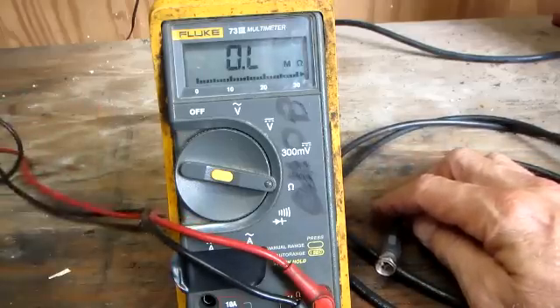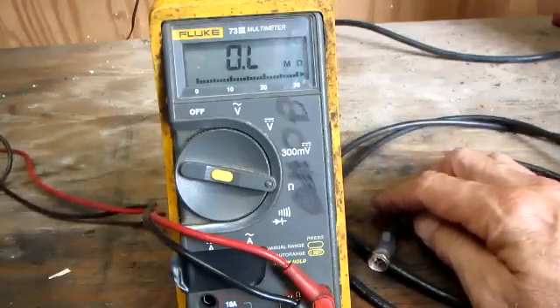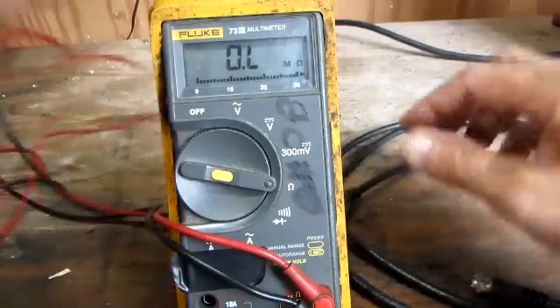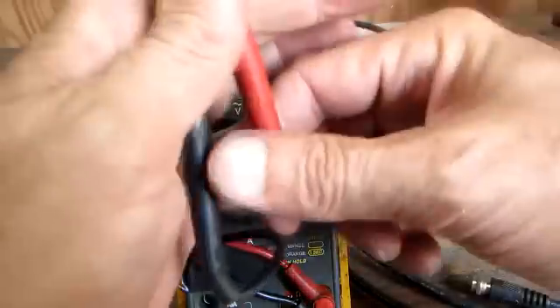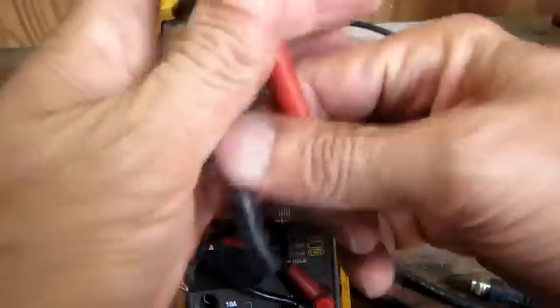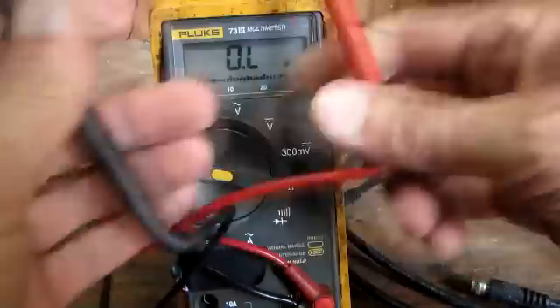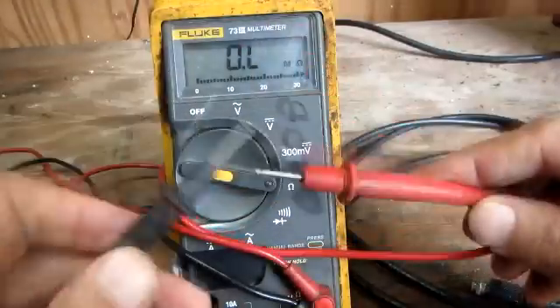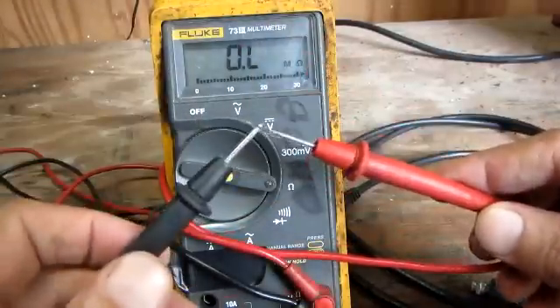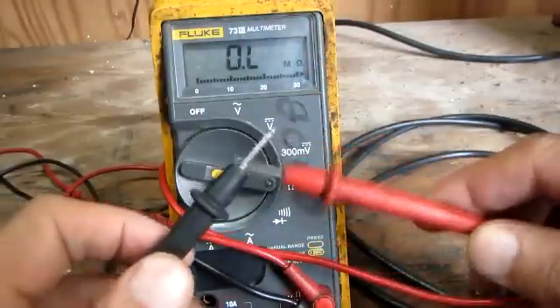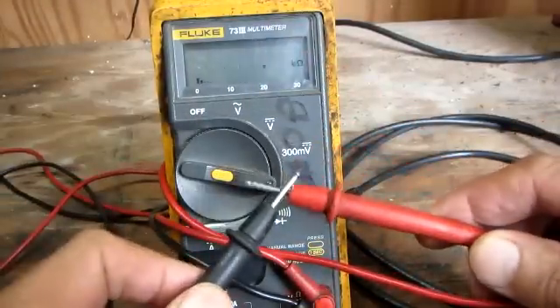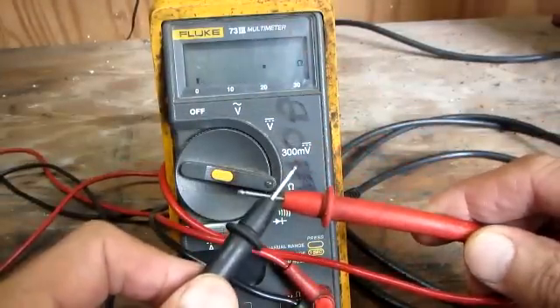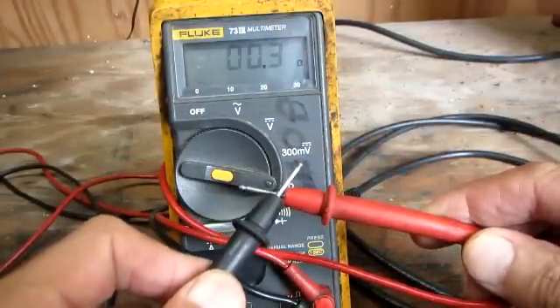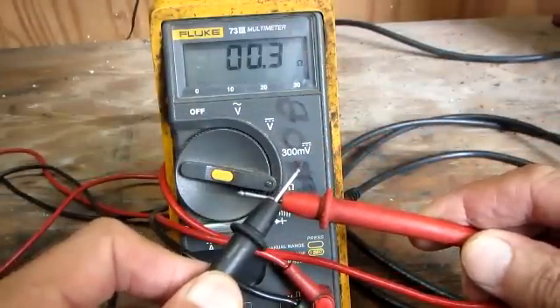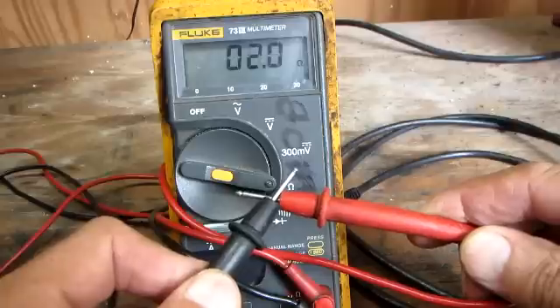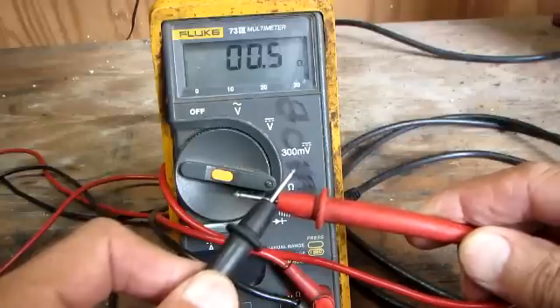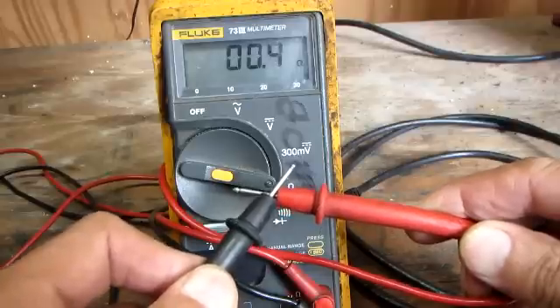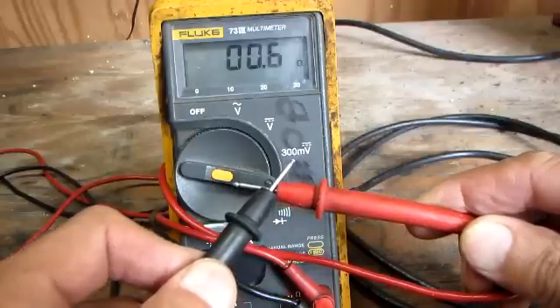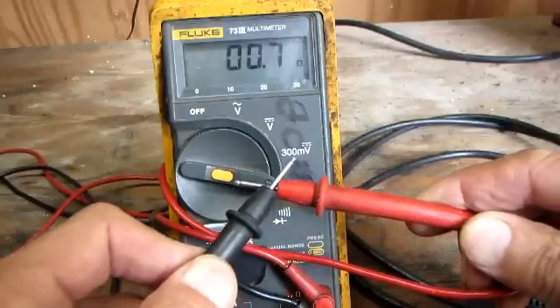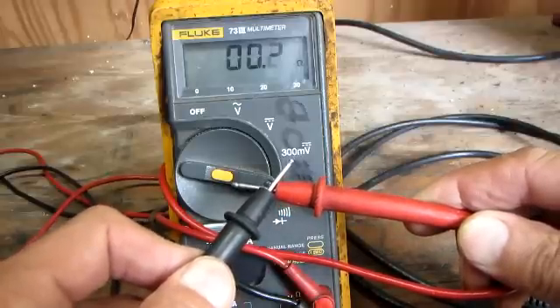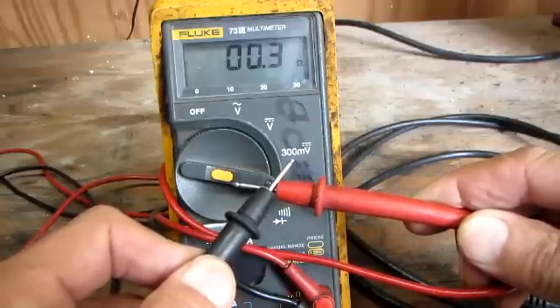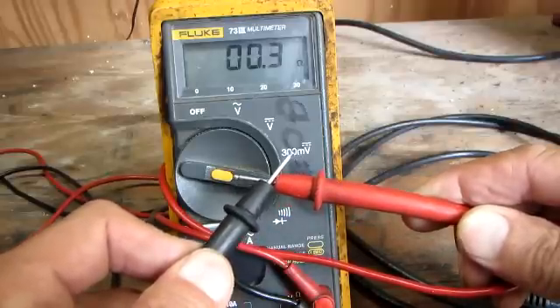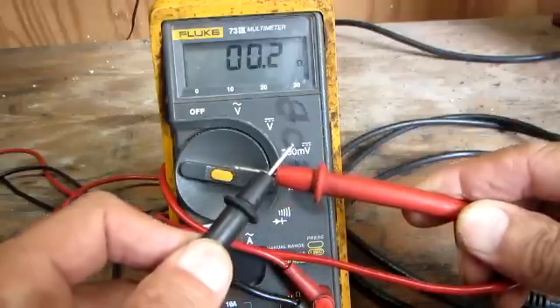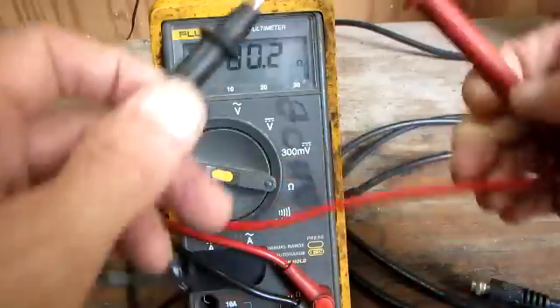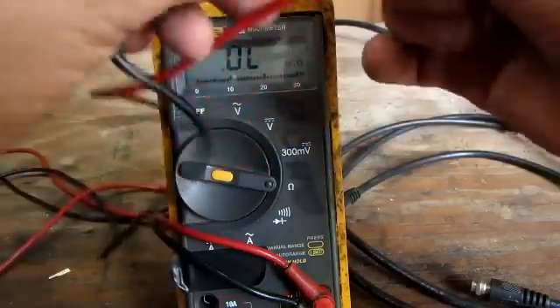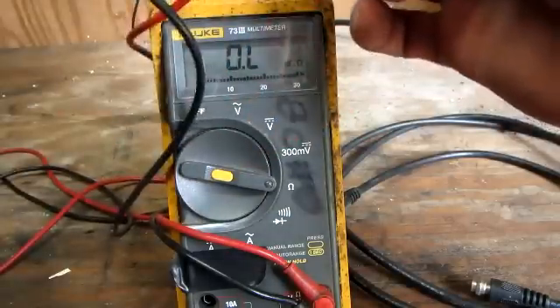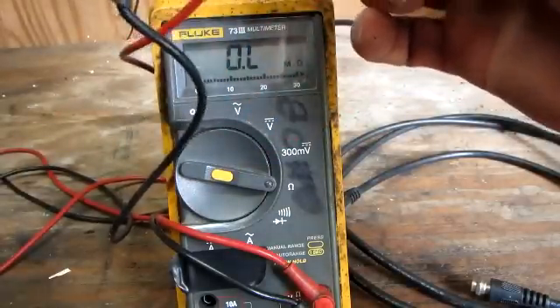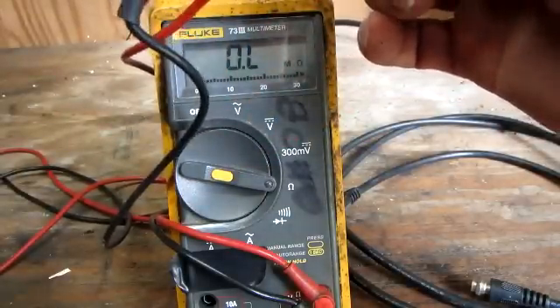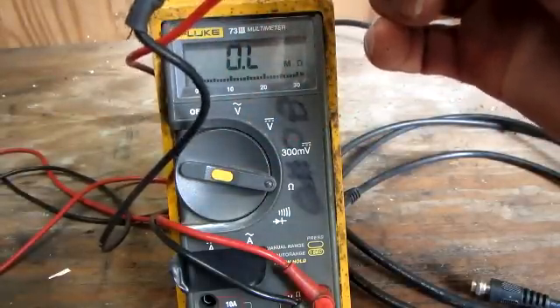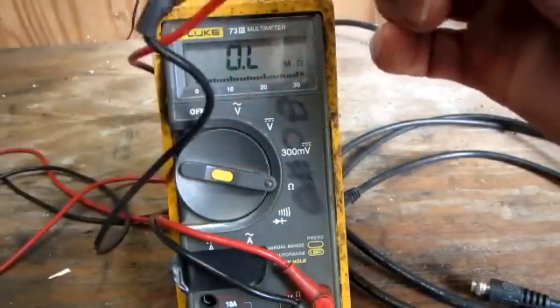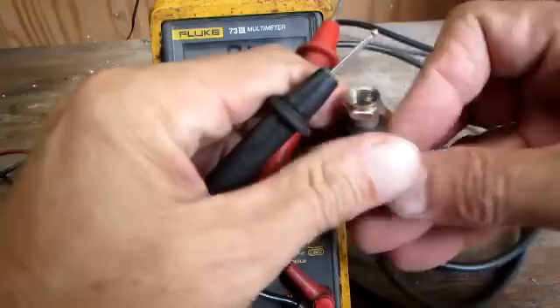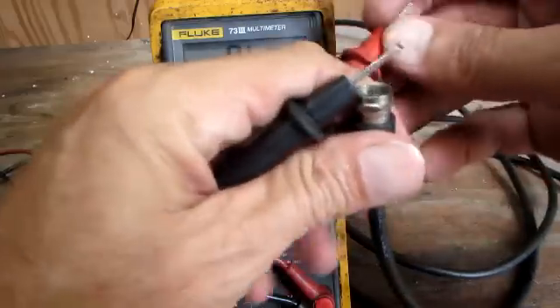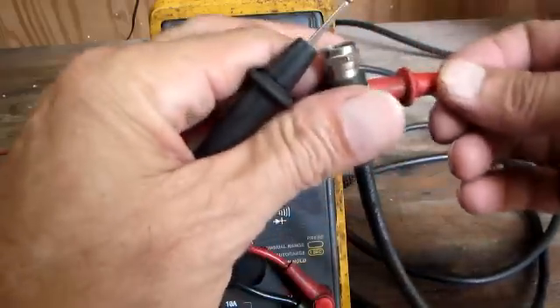I'm in the ohms position. I'm going to get my meter leads. The first thing you want to do is check — make sure your meter works, make sure your leads are good, and see what kind of ohm value it comes up with by itself. And it was 0.2.